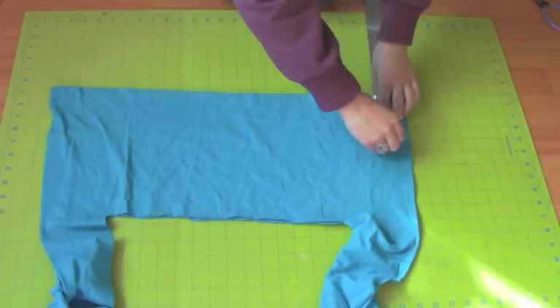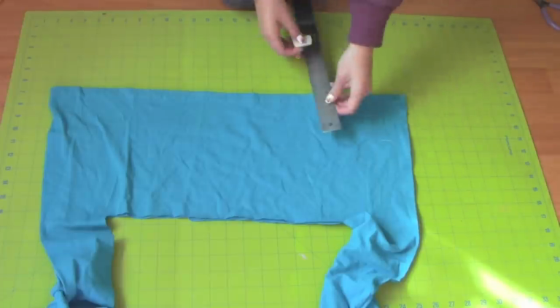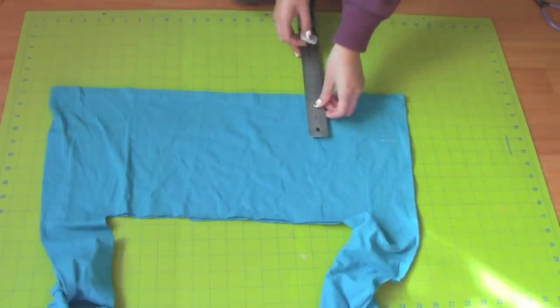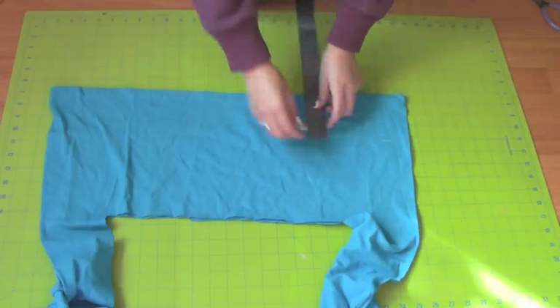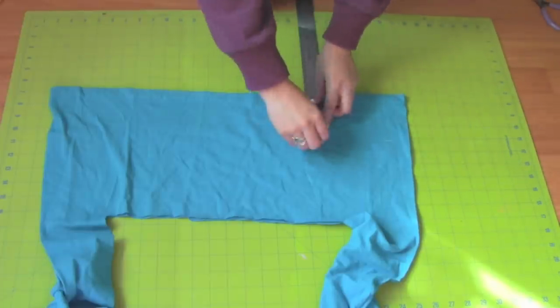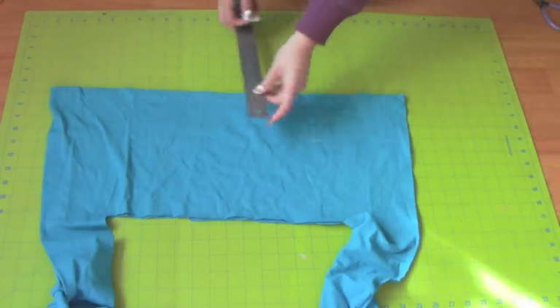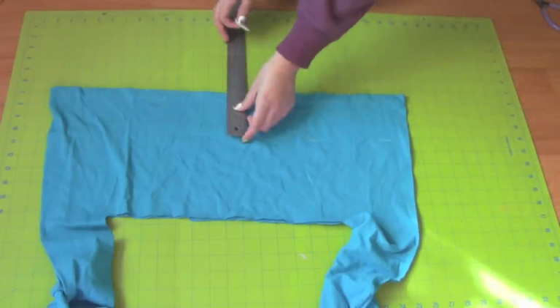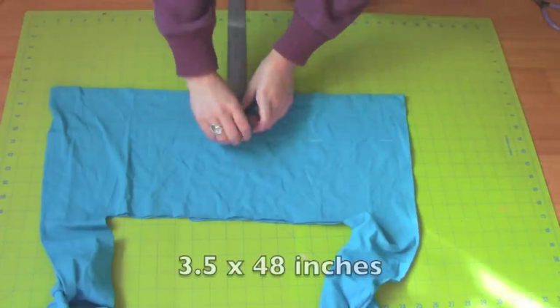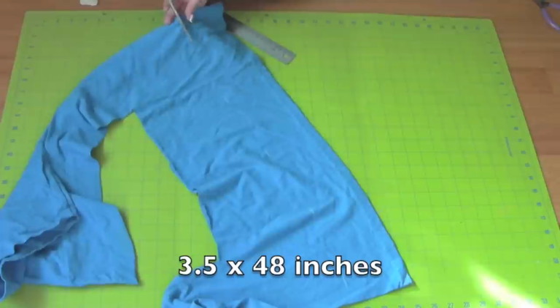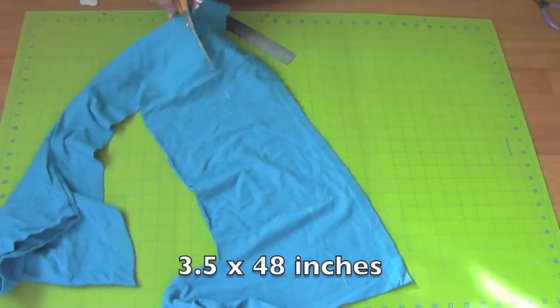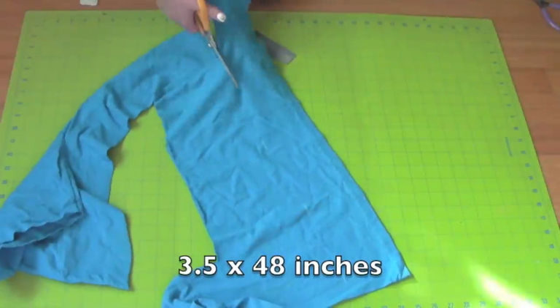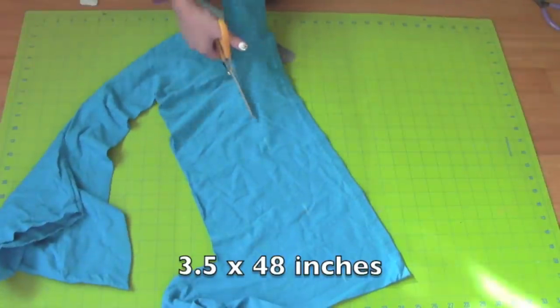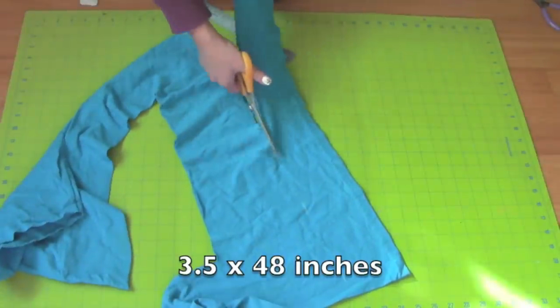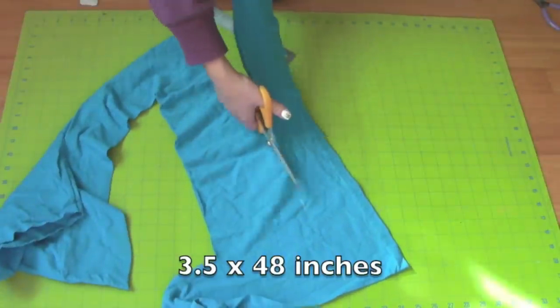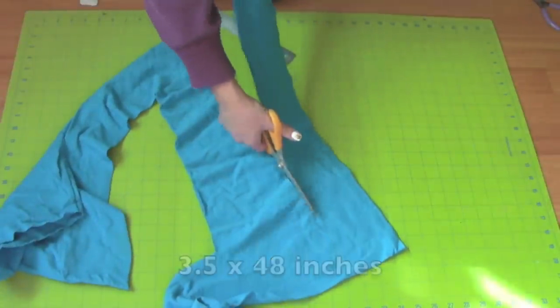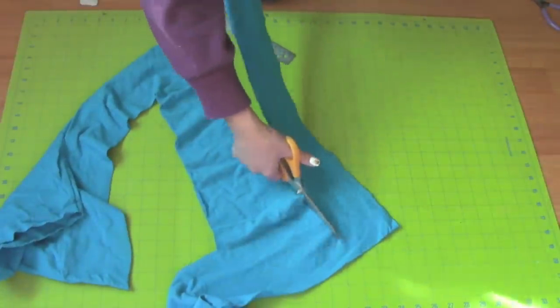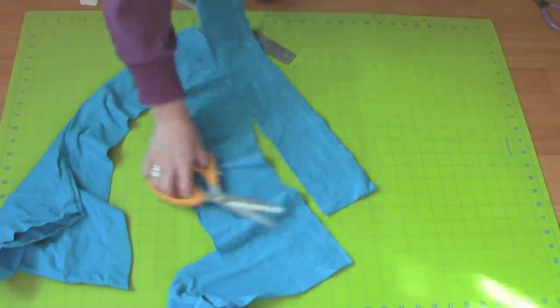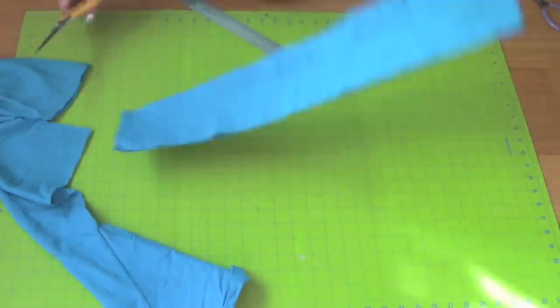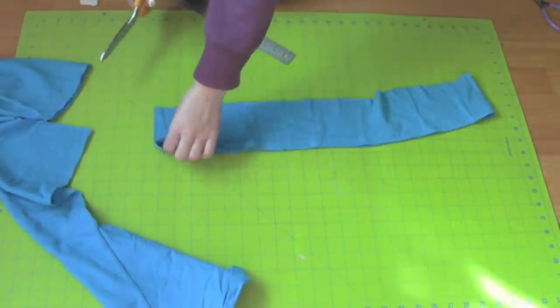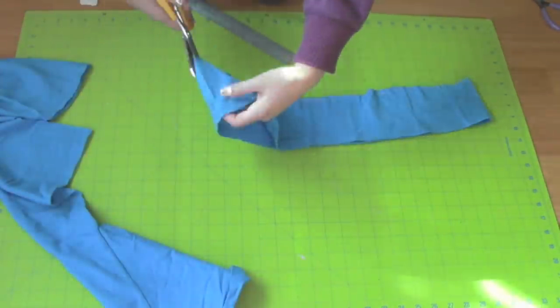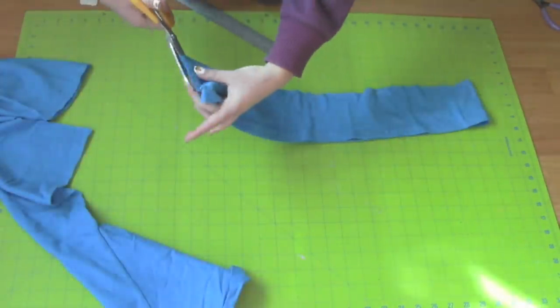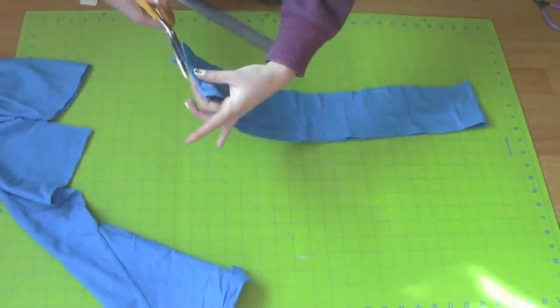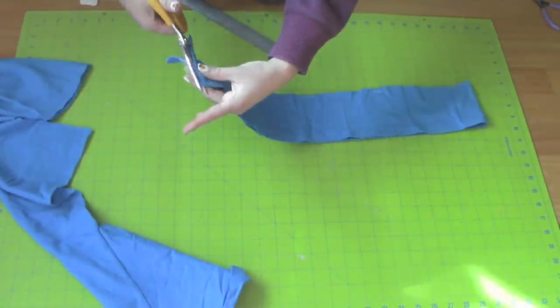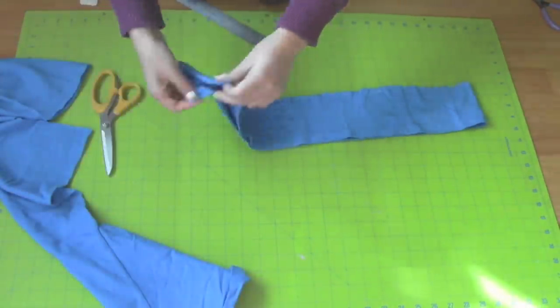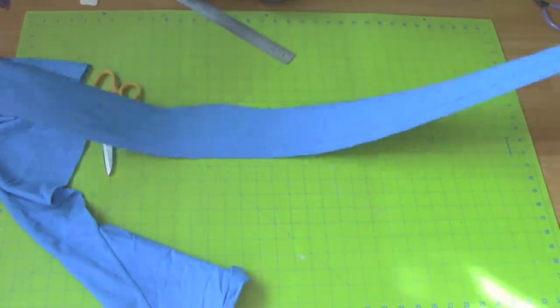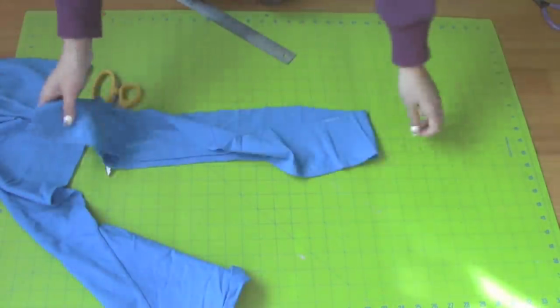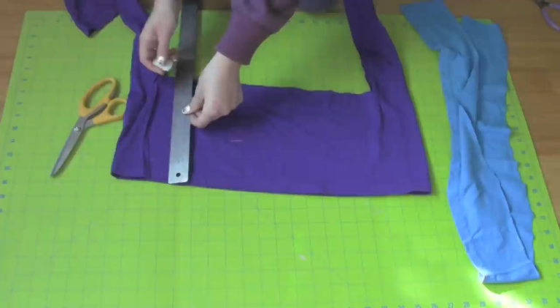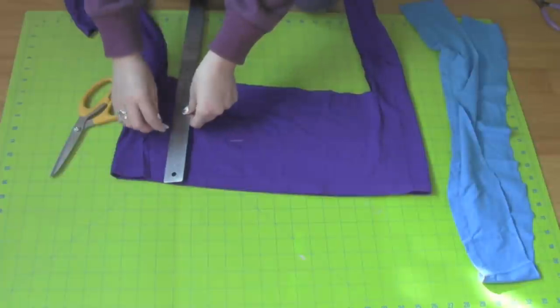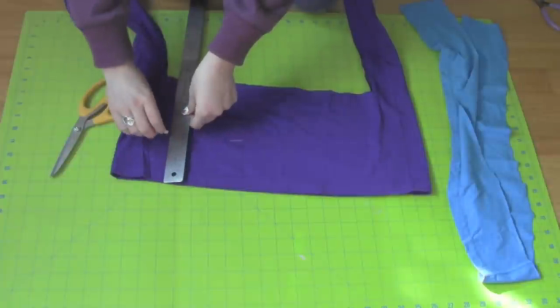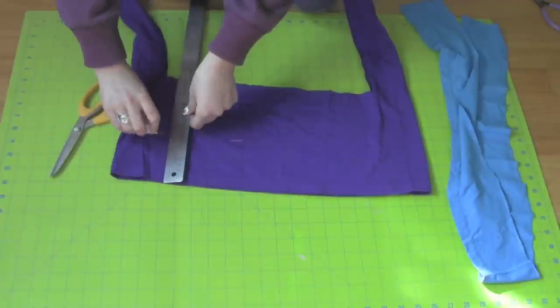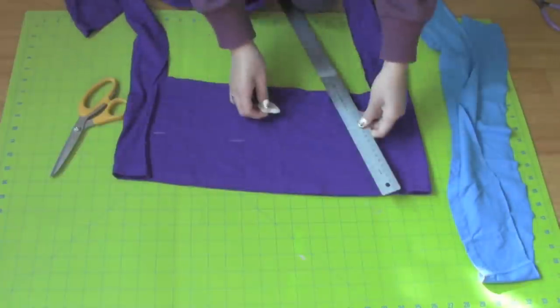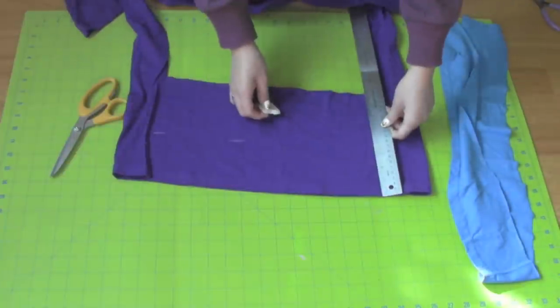Using the bottom of the leftover t-shirts, cut a 3.5 x 48 inch strip. Do the same to the other t-shirt.